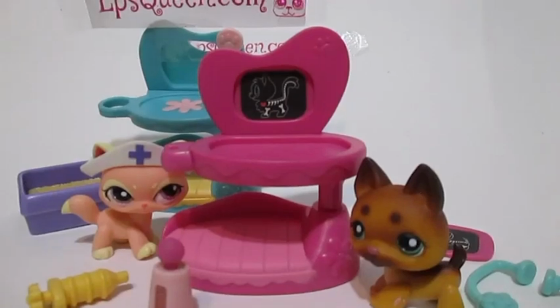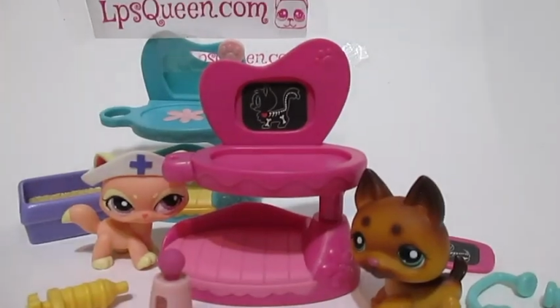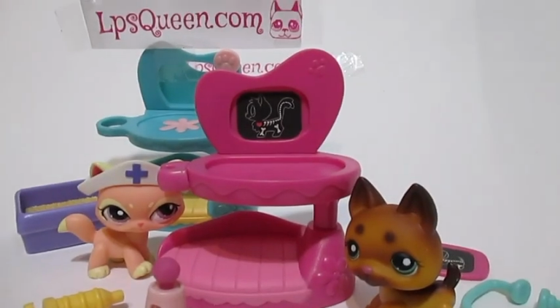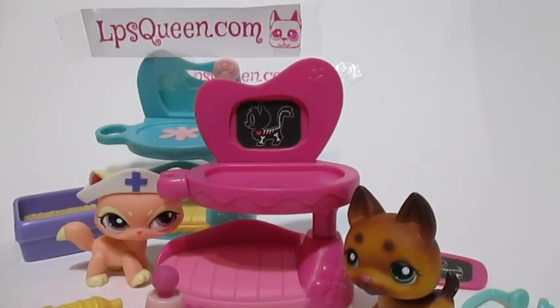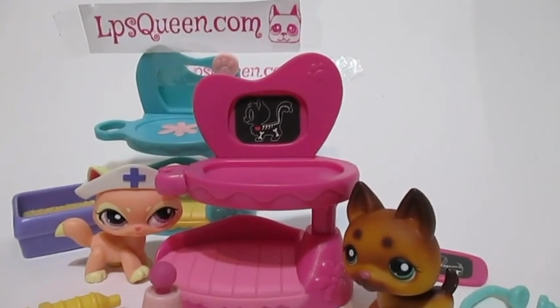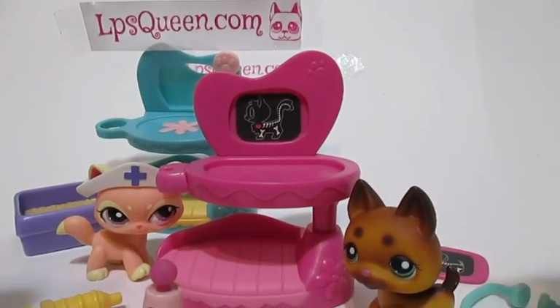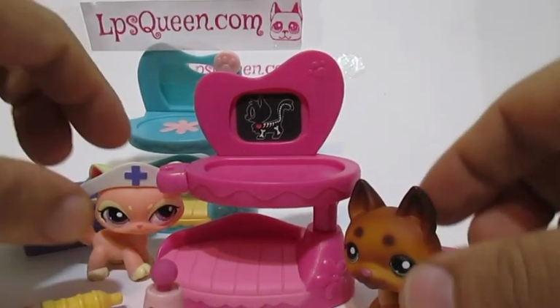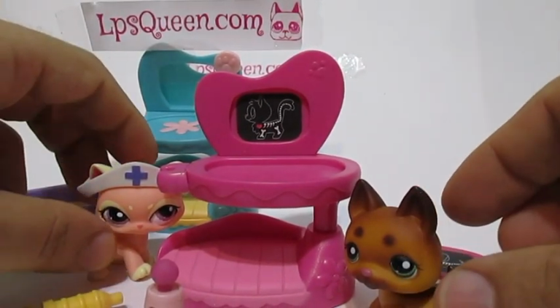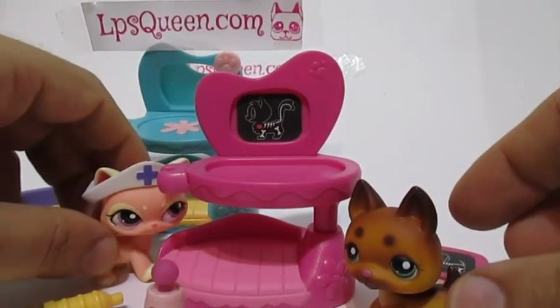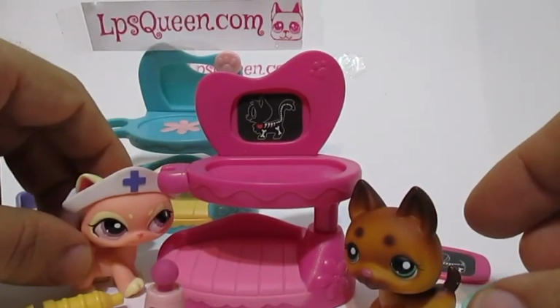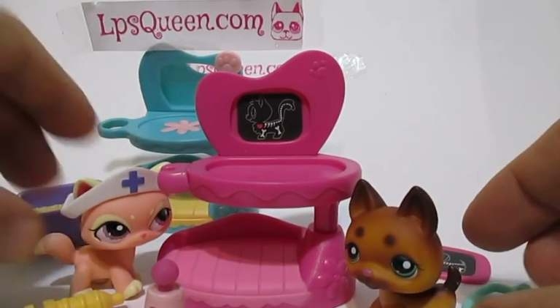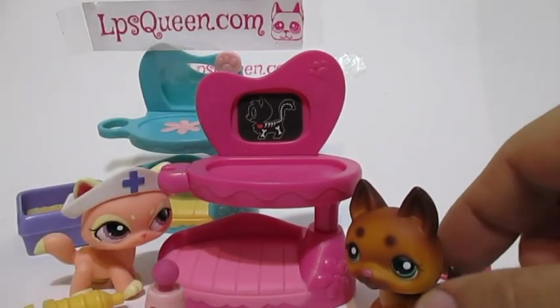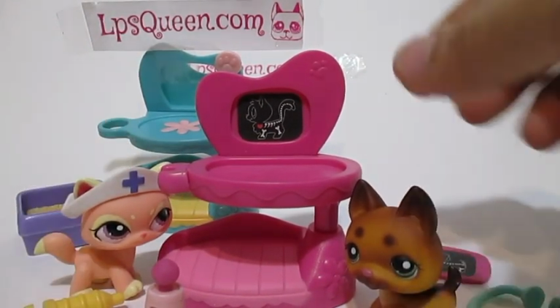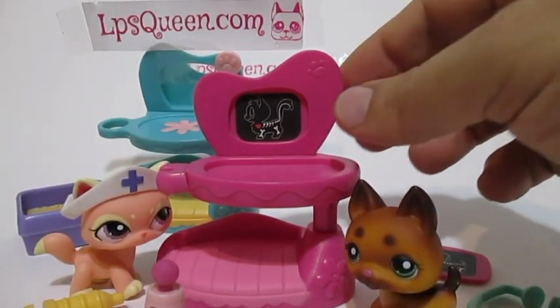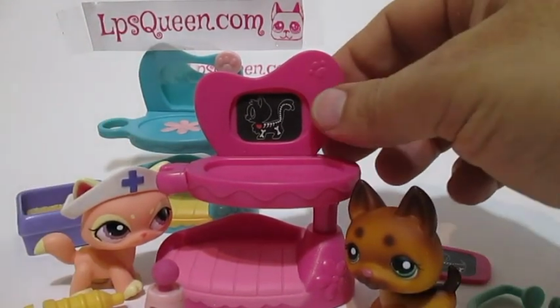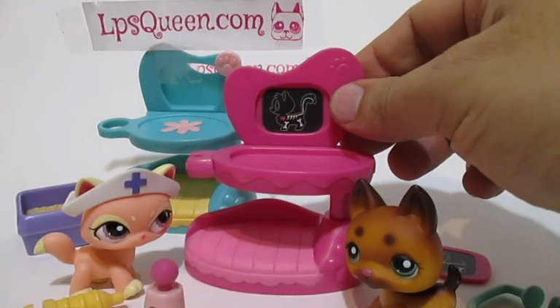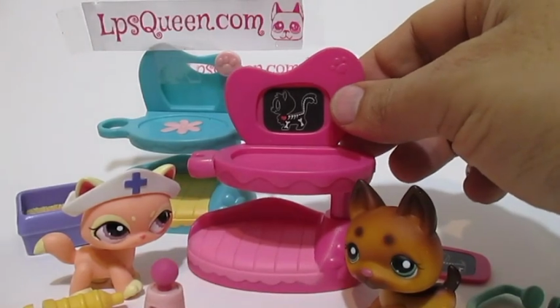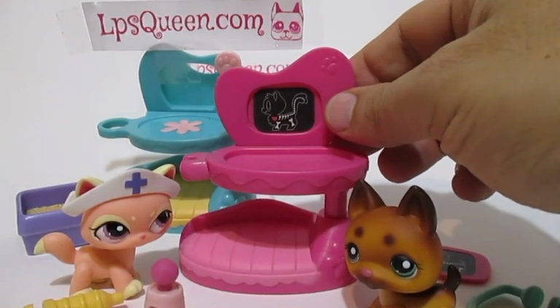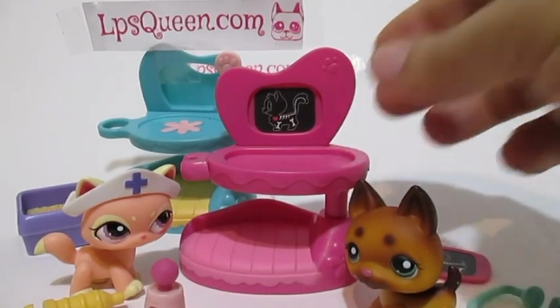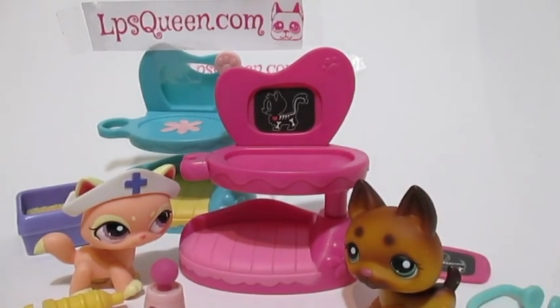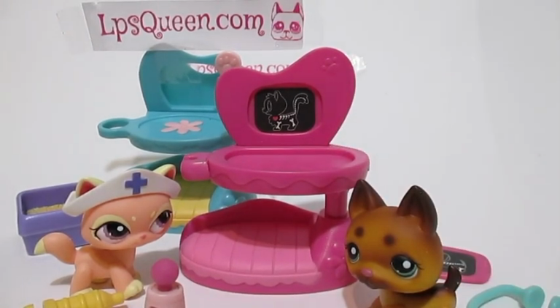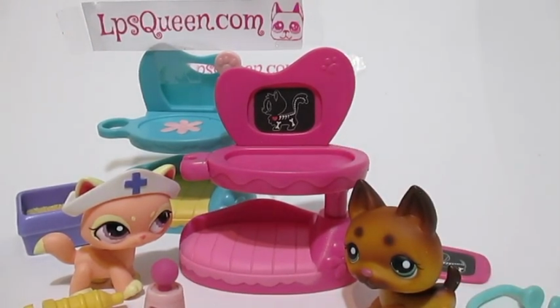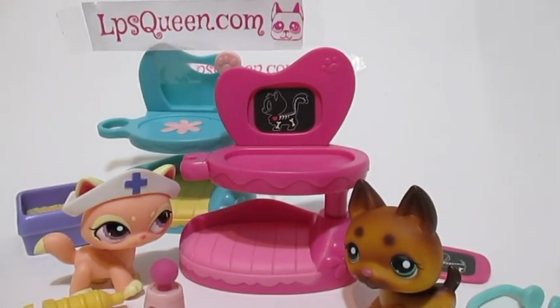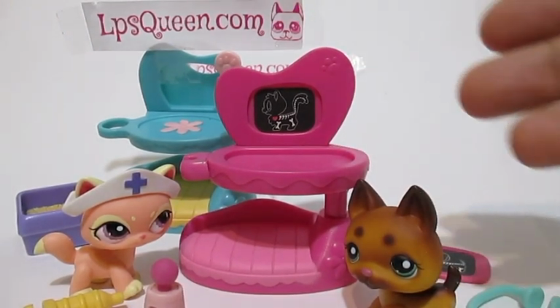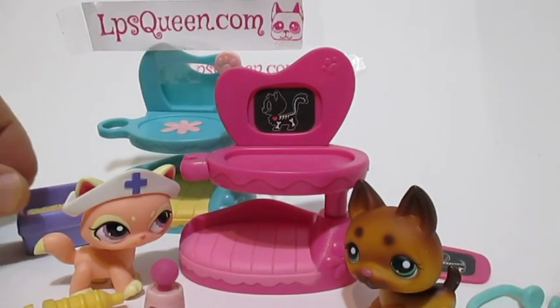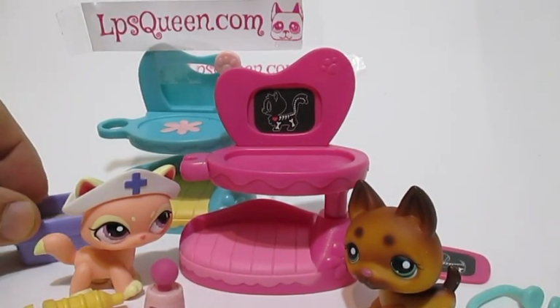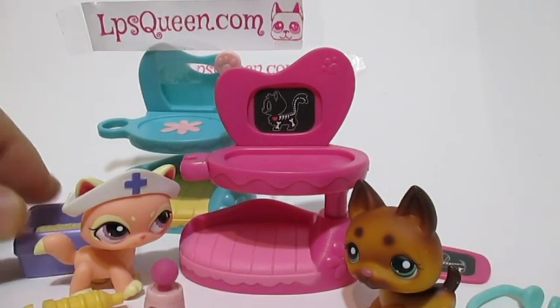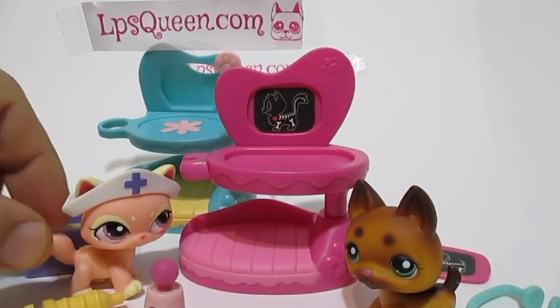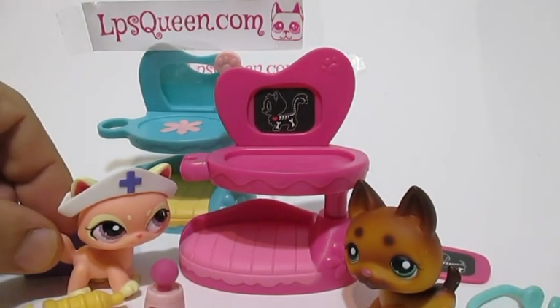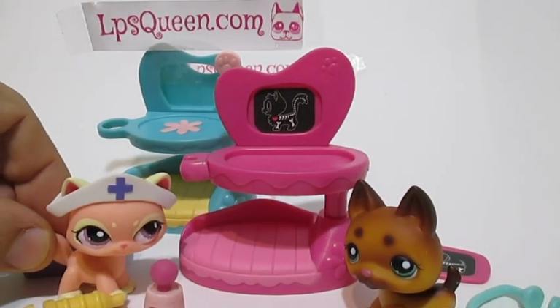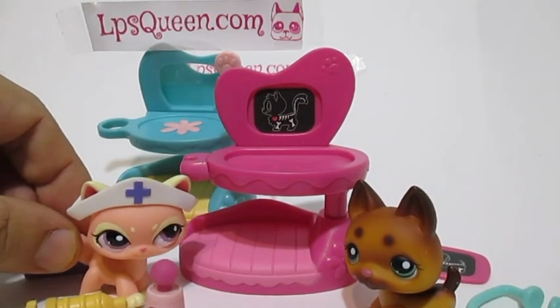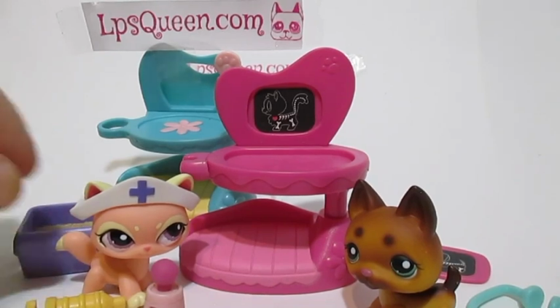Hi everyone! Another quick video brought to you by LPSQueen.com. And for this video, we will show you cool doctor, get better, or medical accessories for your little pet shops.